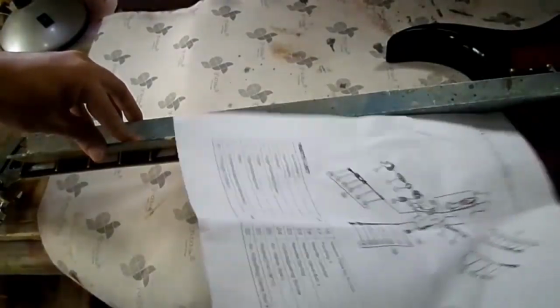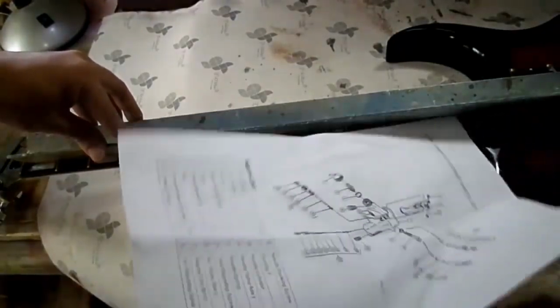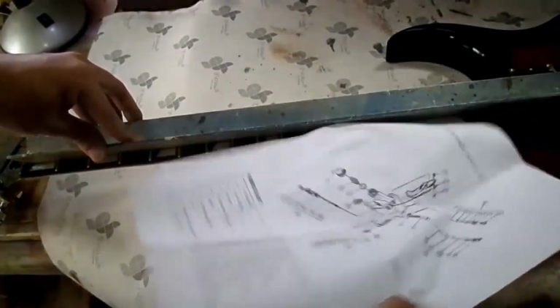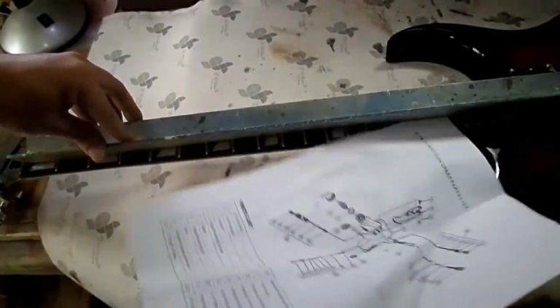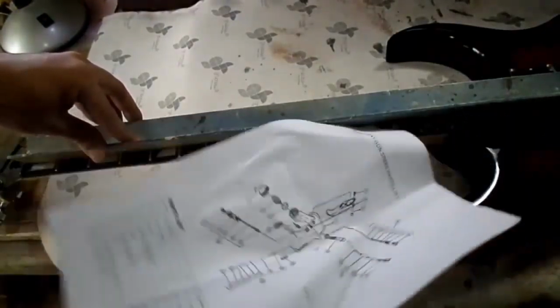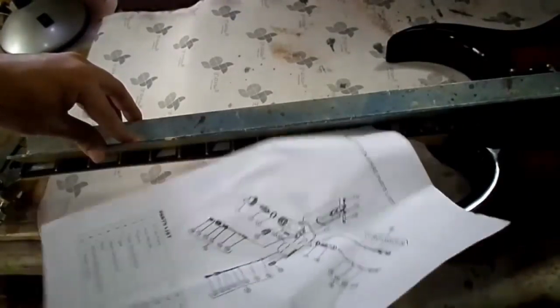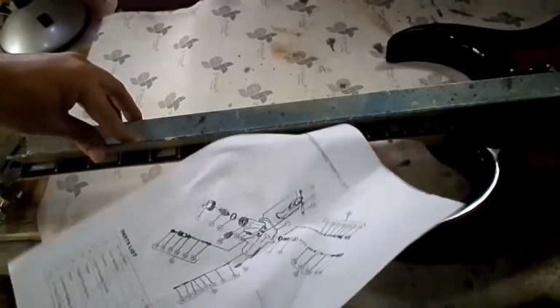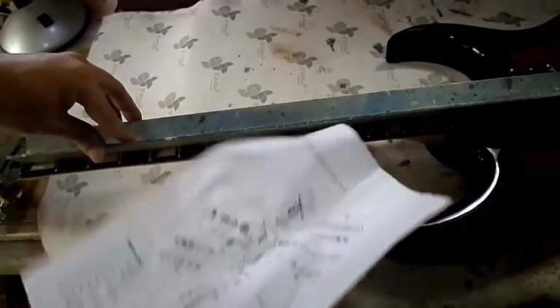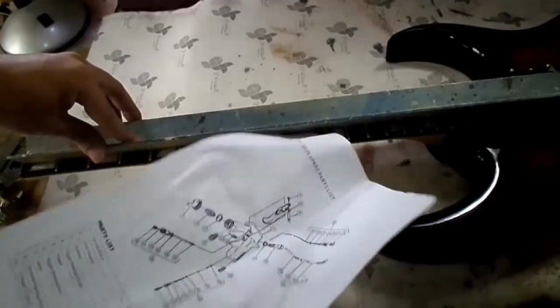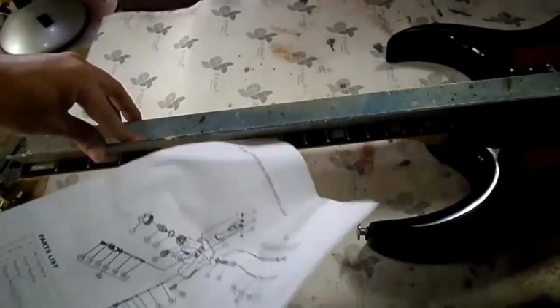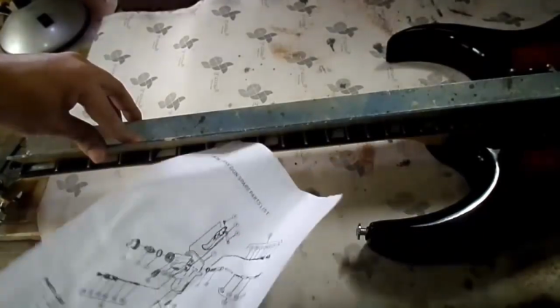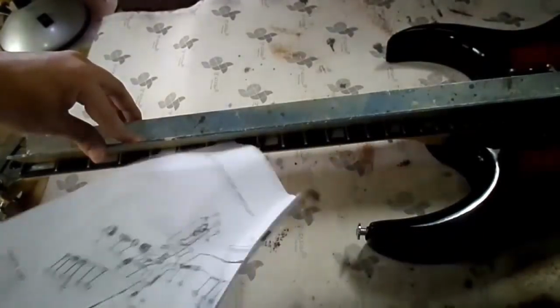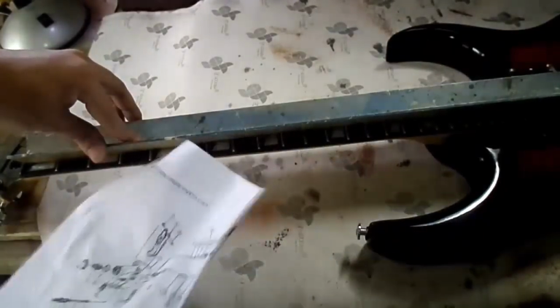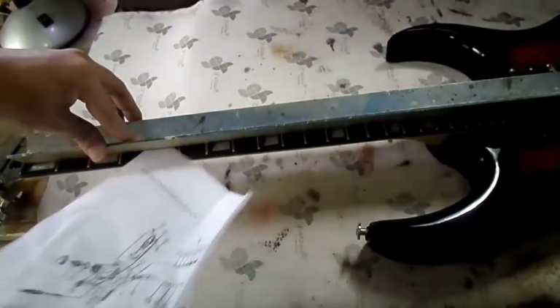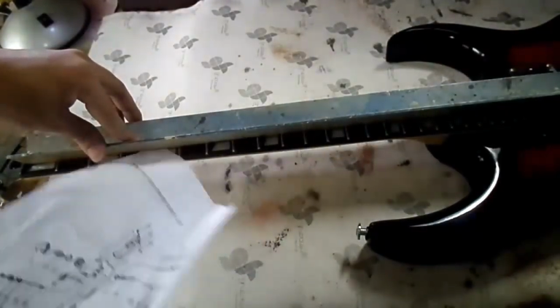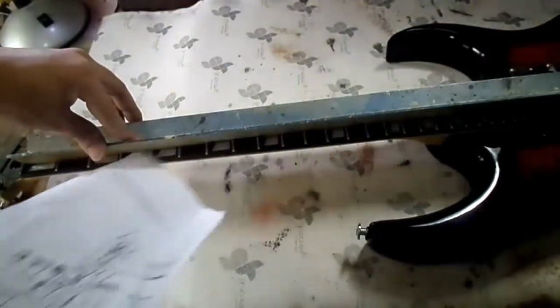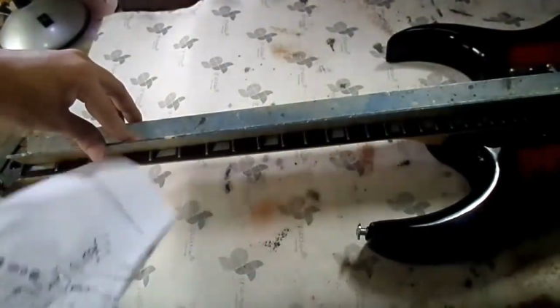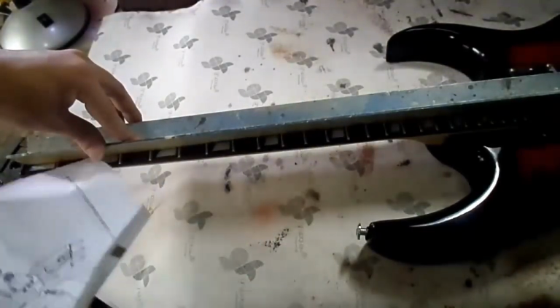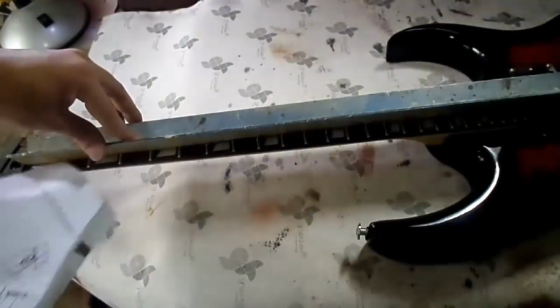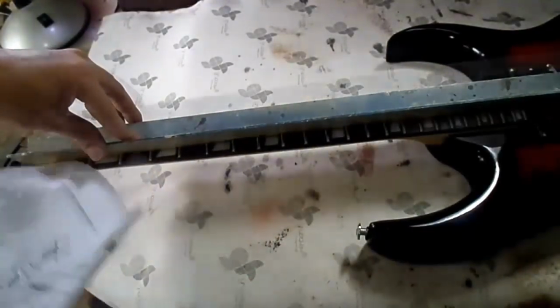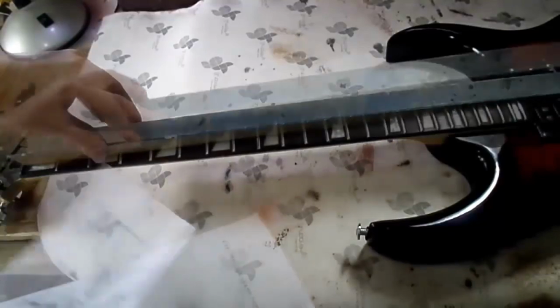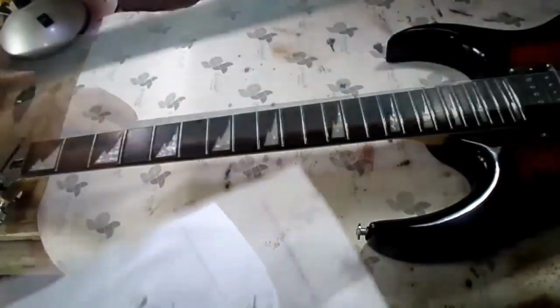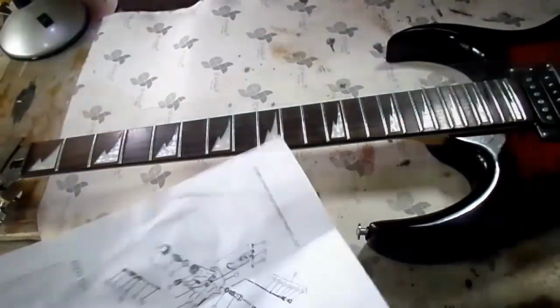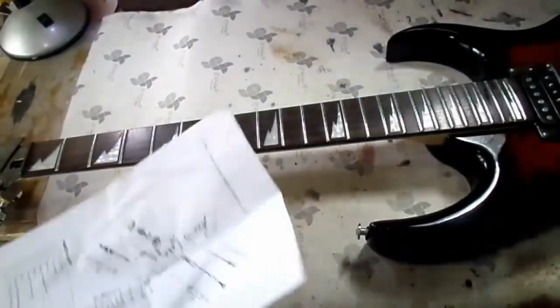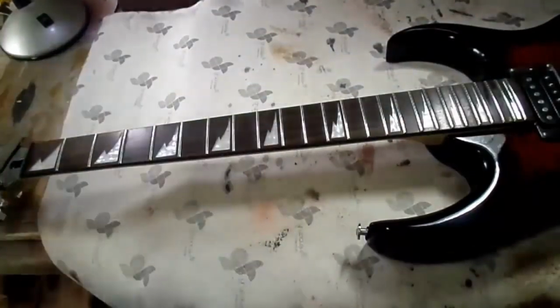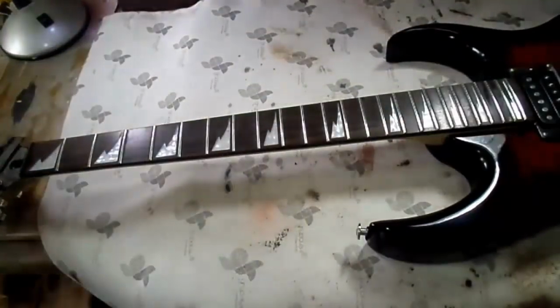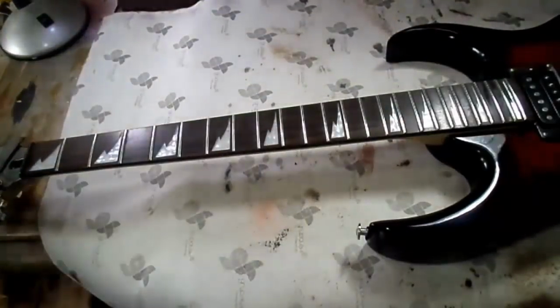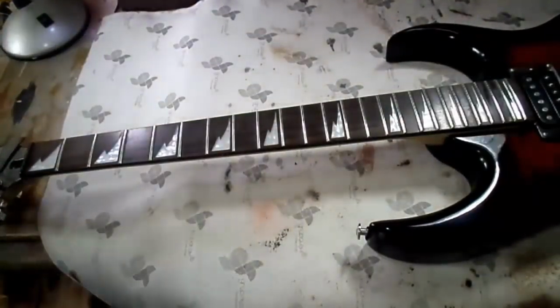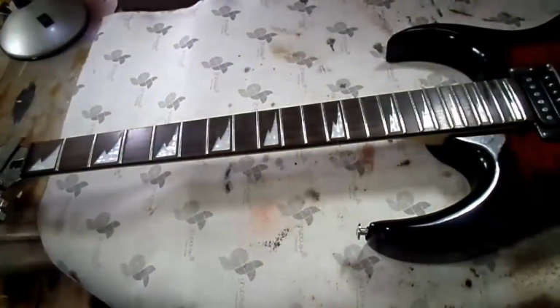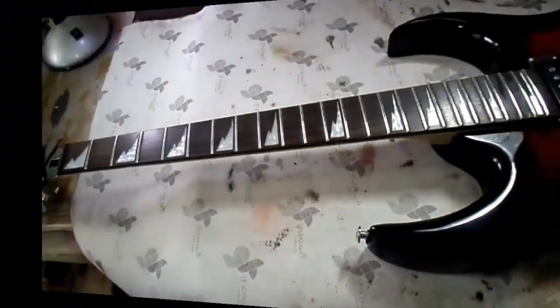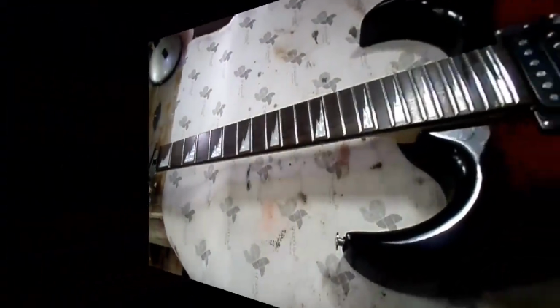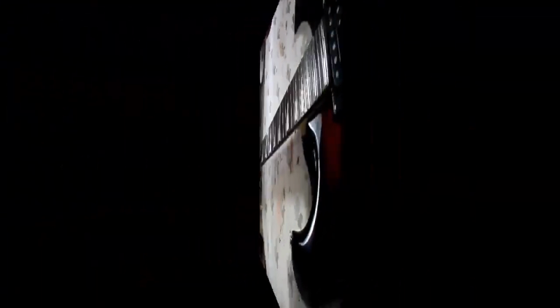To clarify the direction: we turn the truss rod to the right when we want the fingerboard to reduce its curvature, and to the left when we want to increase the curvature on the fingerboard.